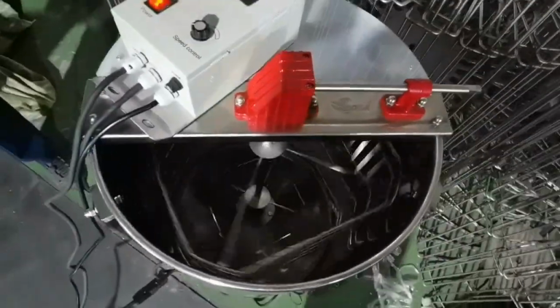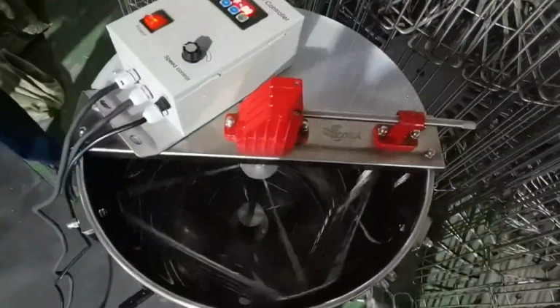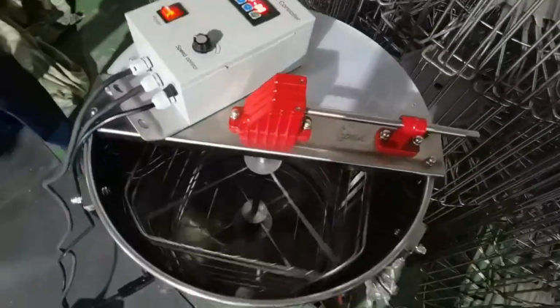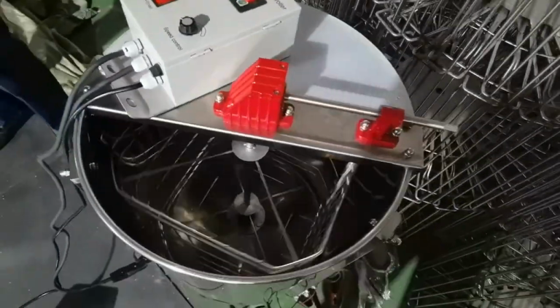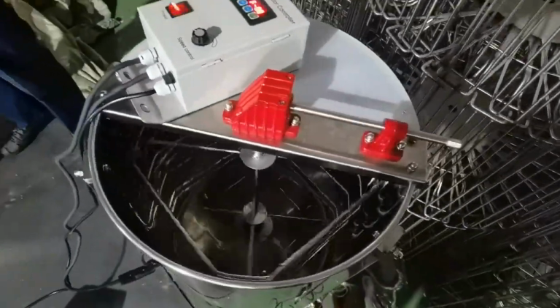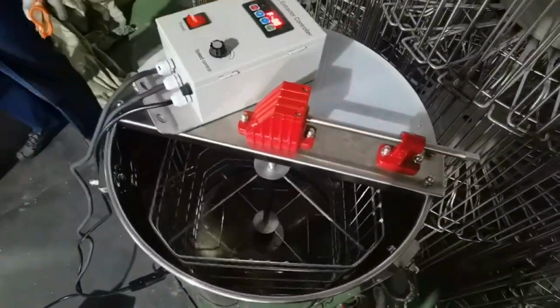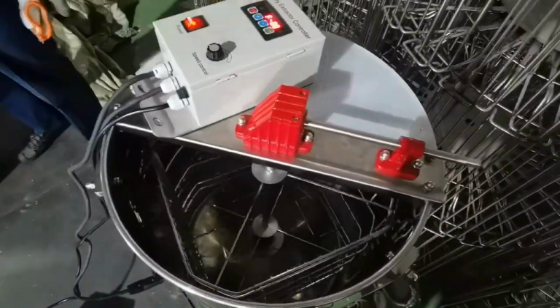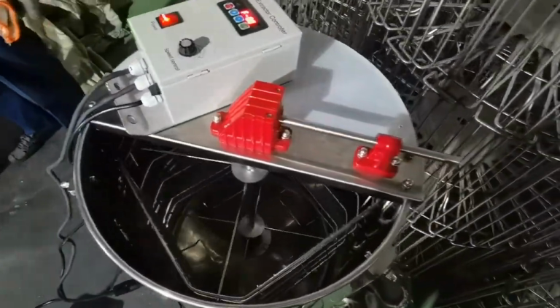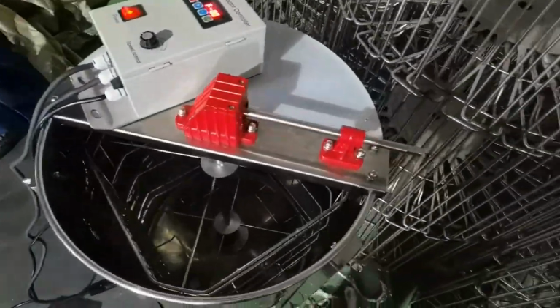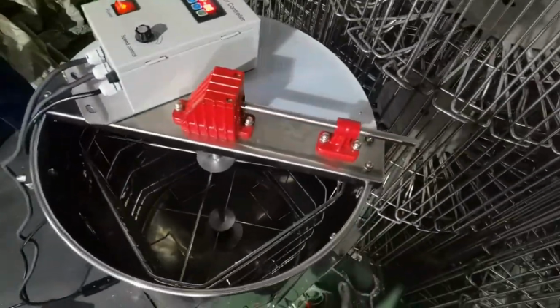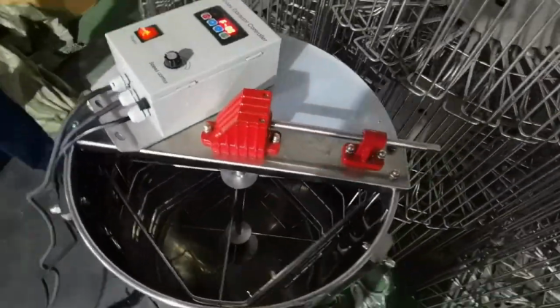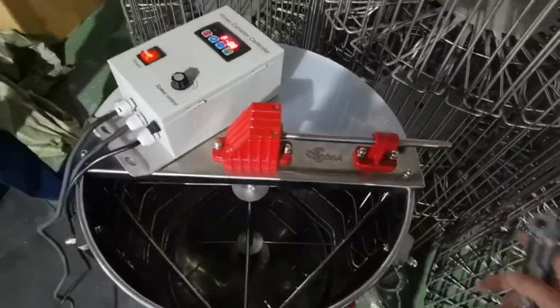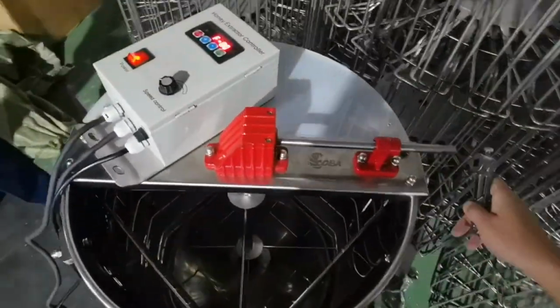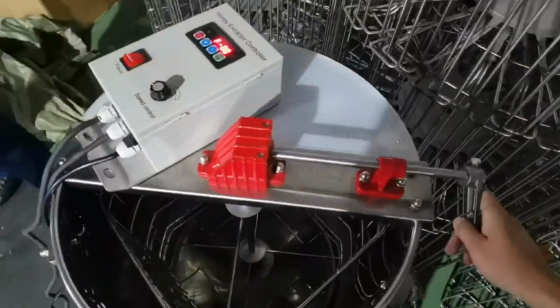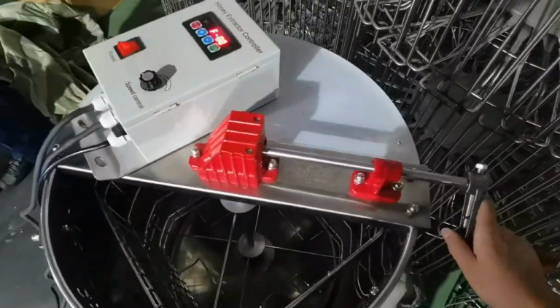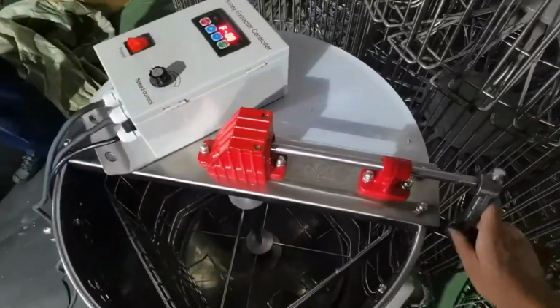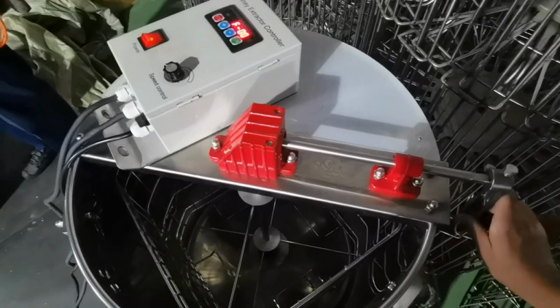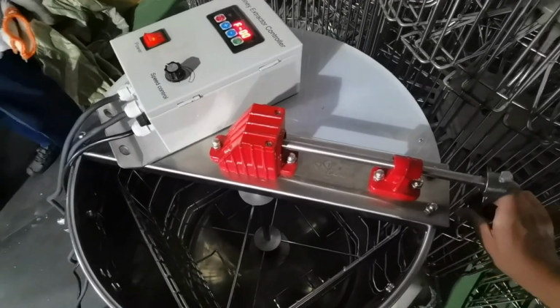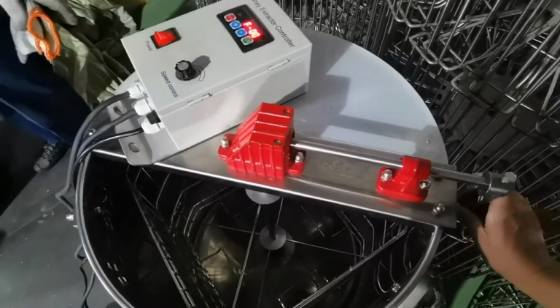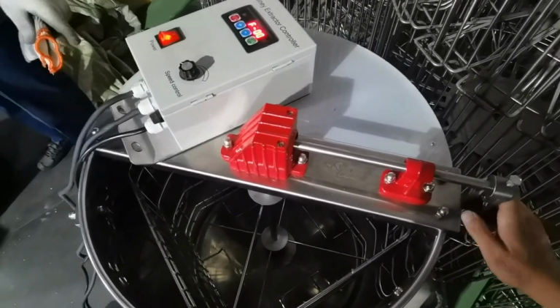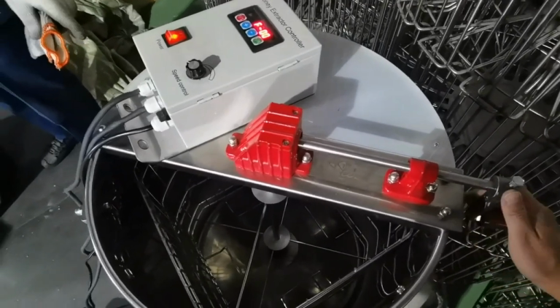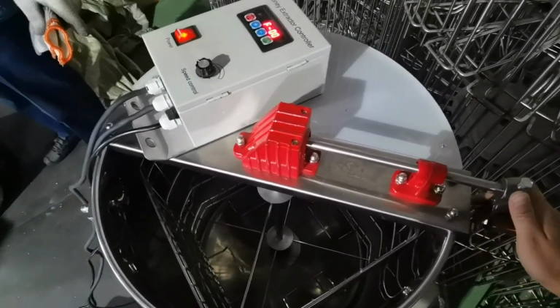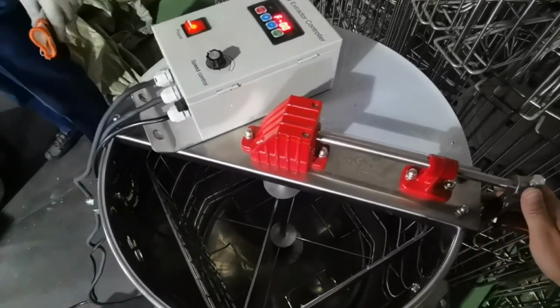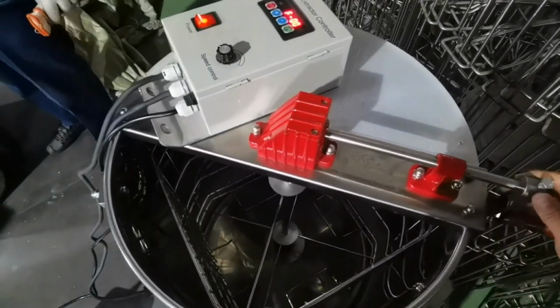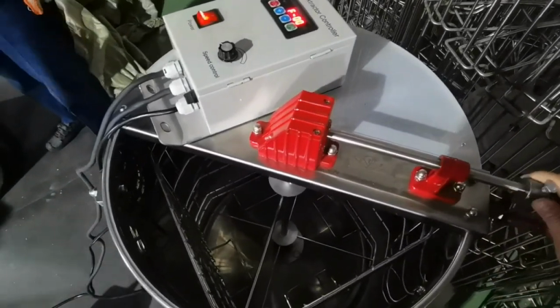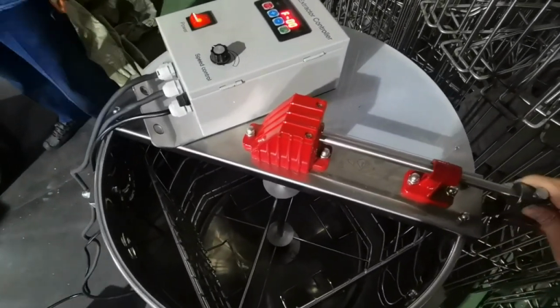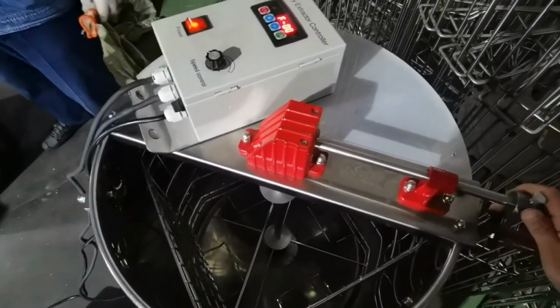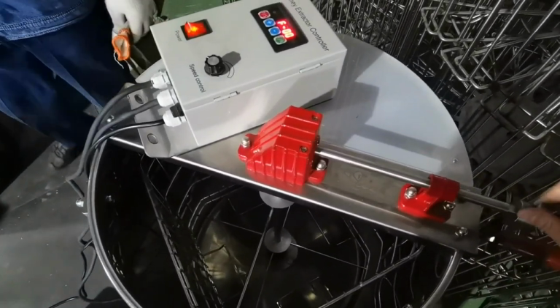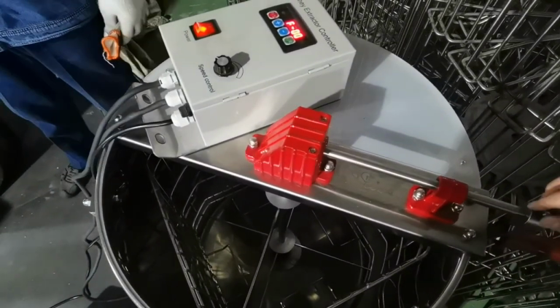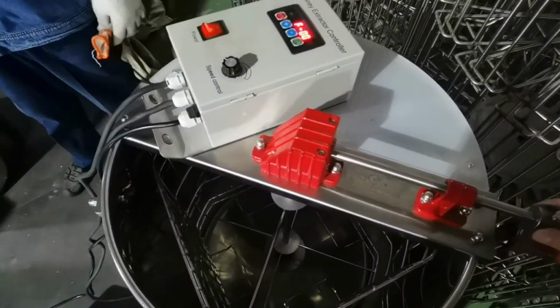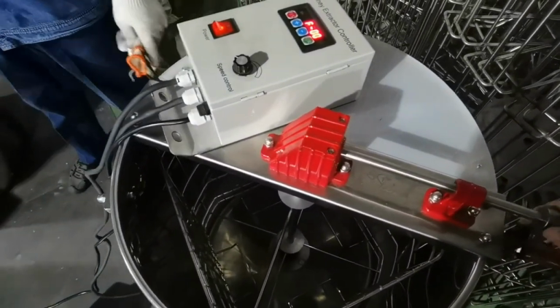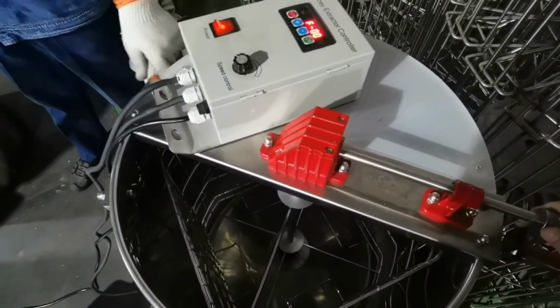The whole machine is made of stainless steel. There are three legs and a plastic honey gate. The voltage is 110 volts or 220 volts single phase.